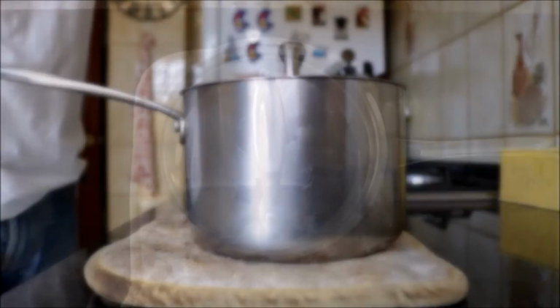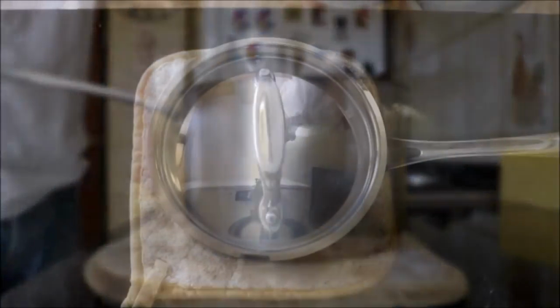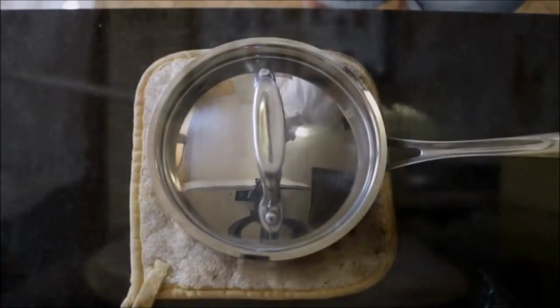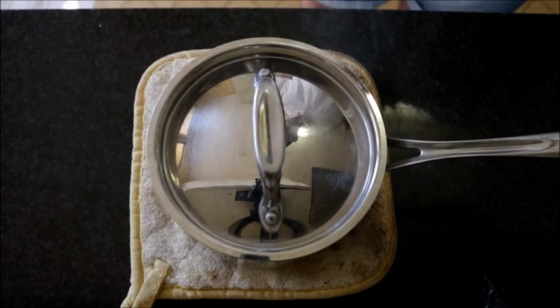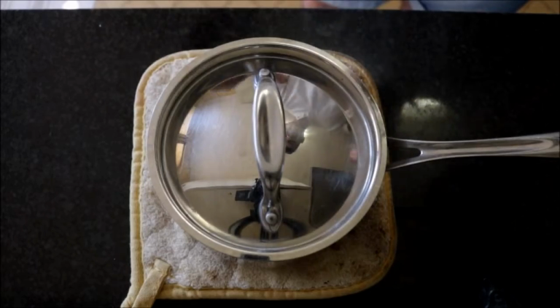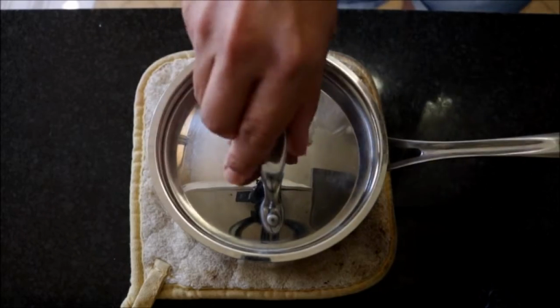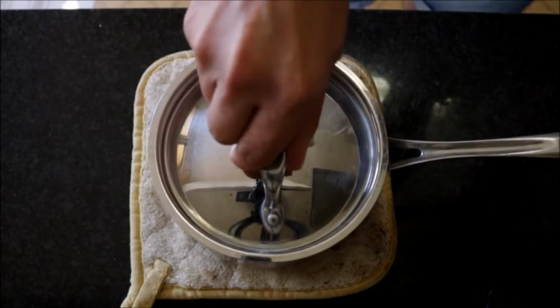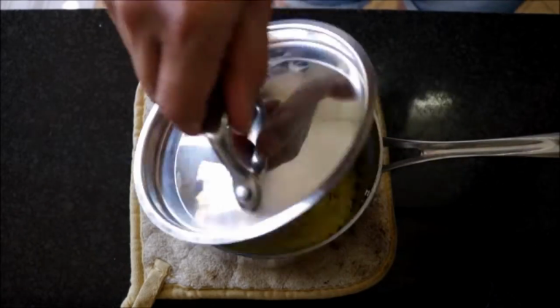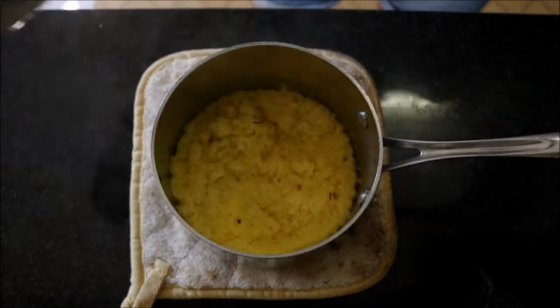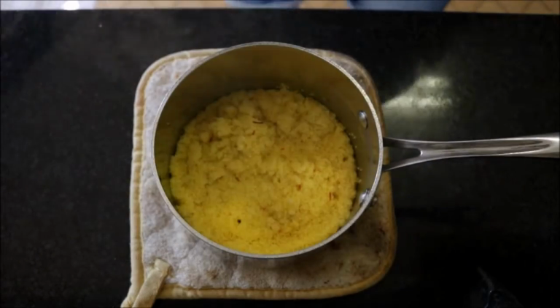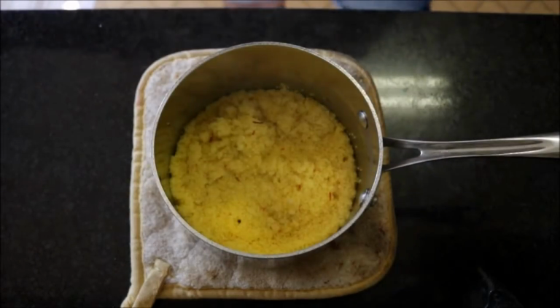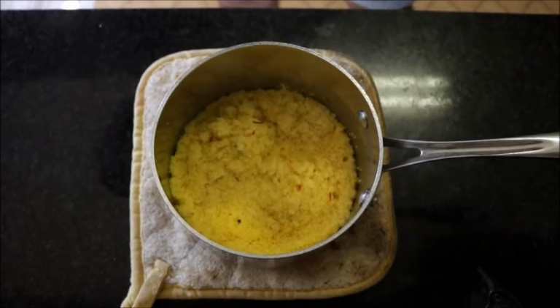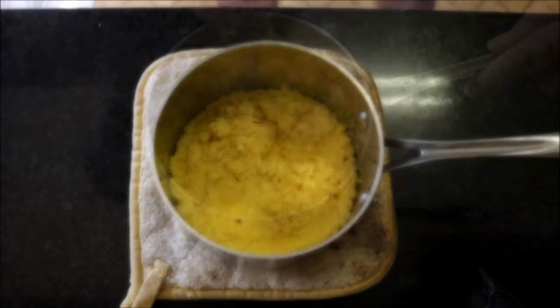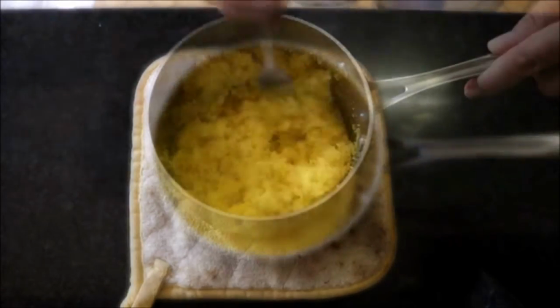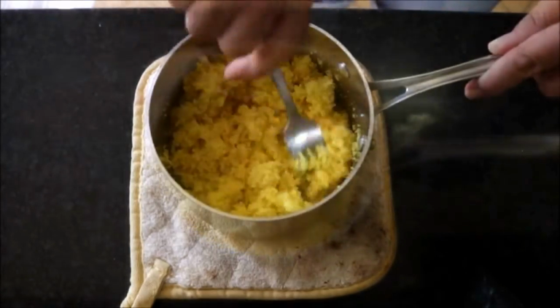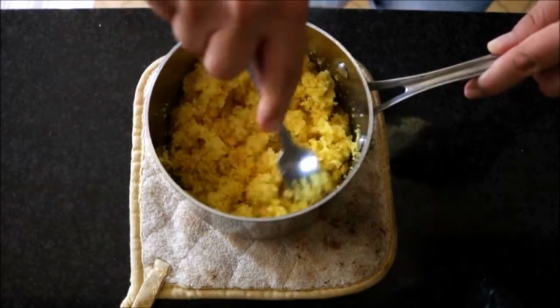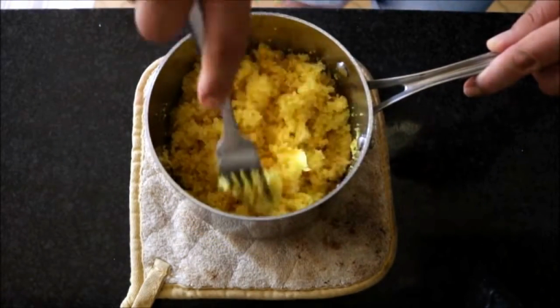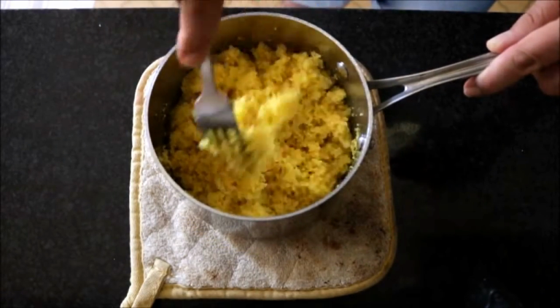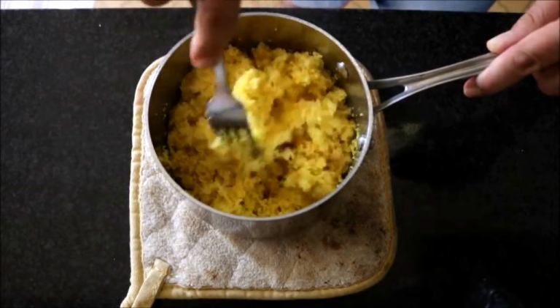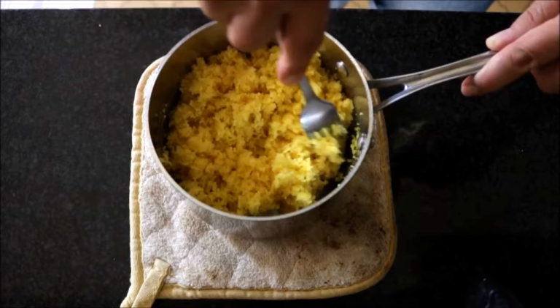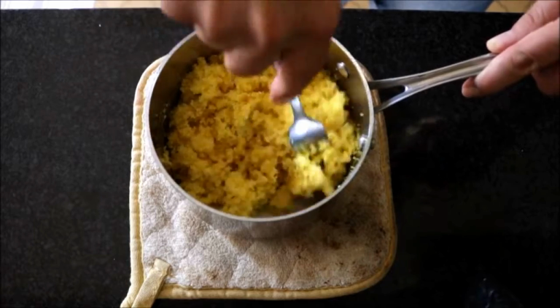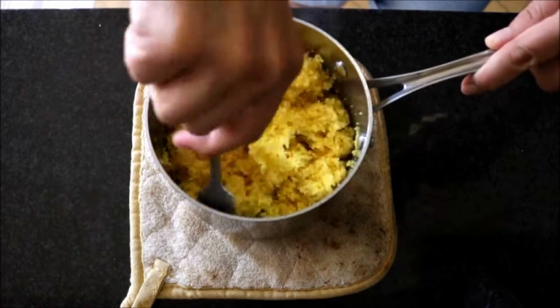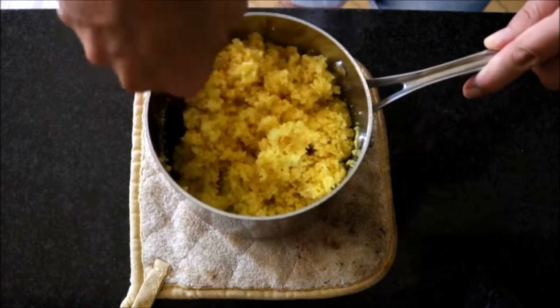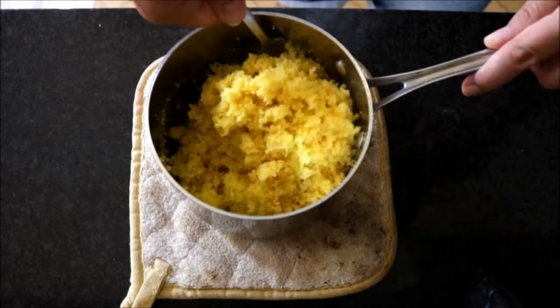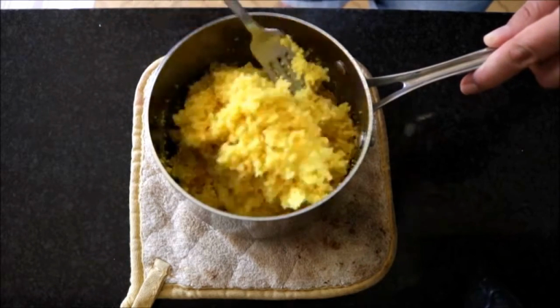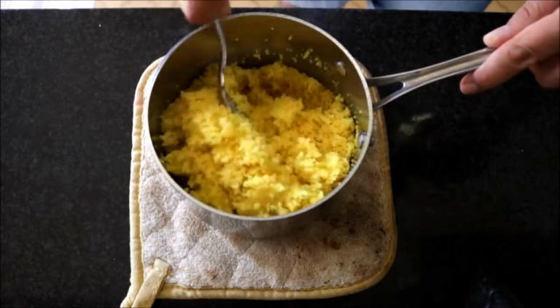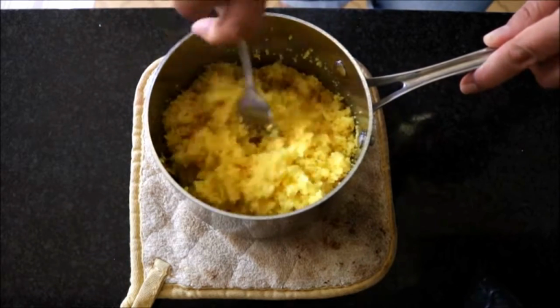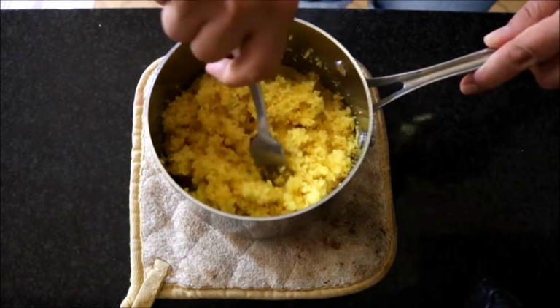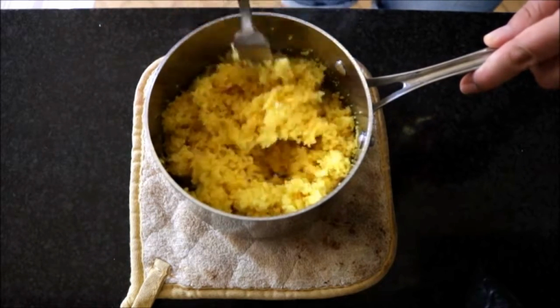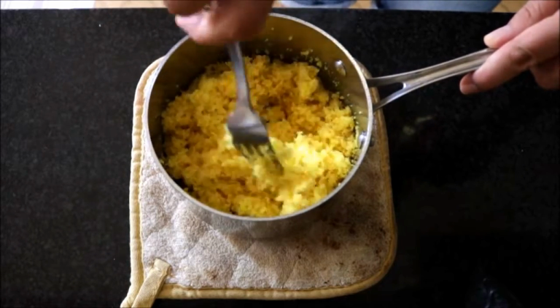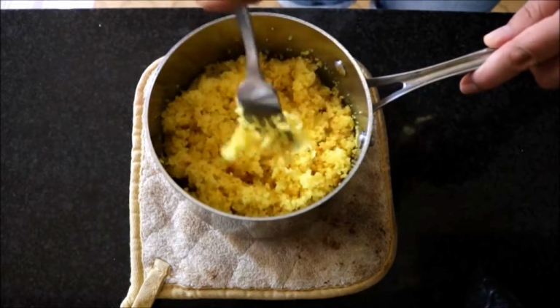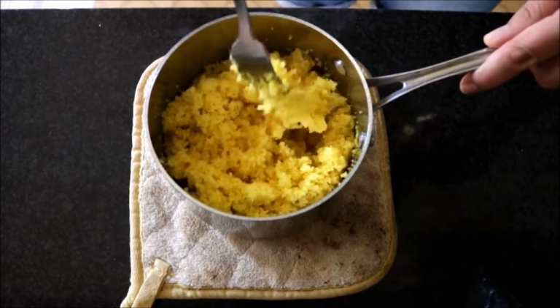After leaving the couscous to steam for exactly five minutes, remove the lid and get in there with a fork and start fluffing it up. This is such a crucial step — it's what gives the couscous that beautiful fluffy texture.